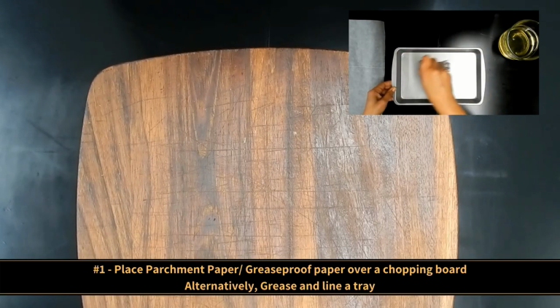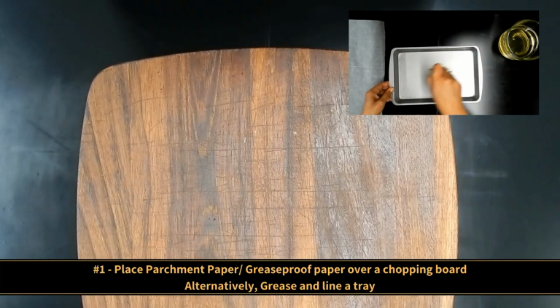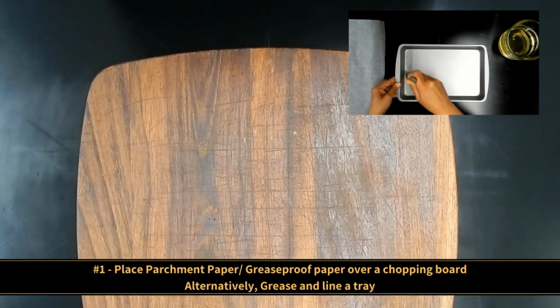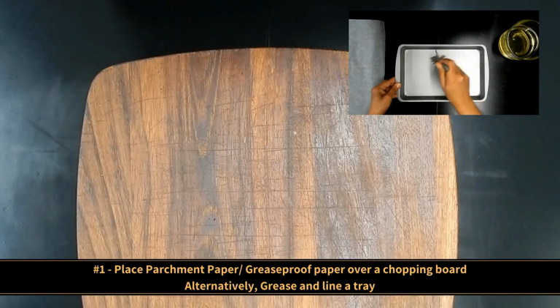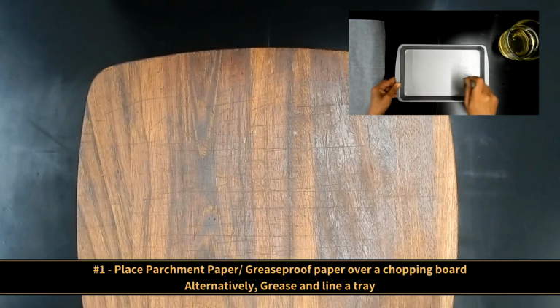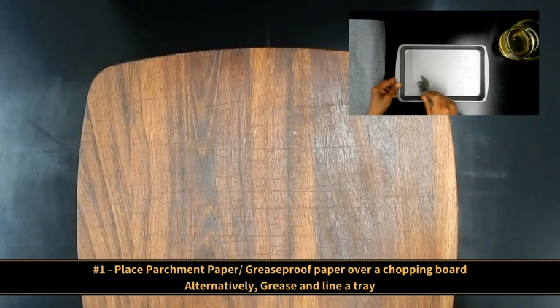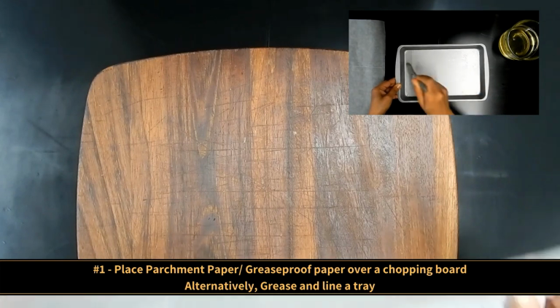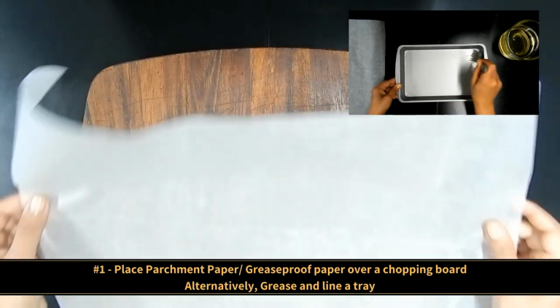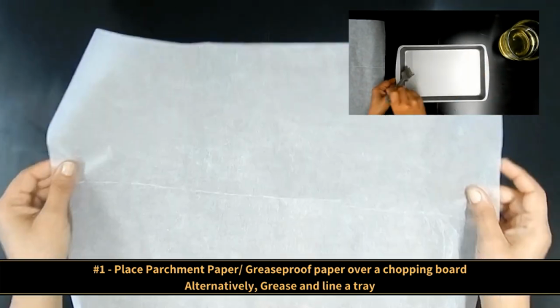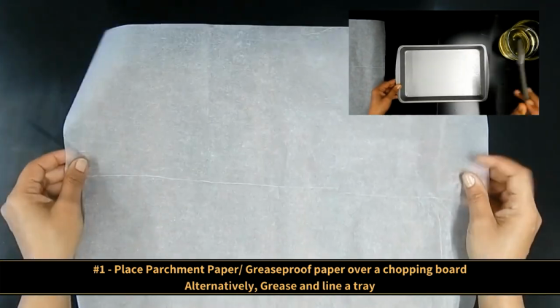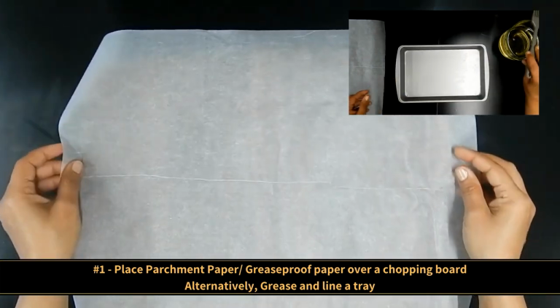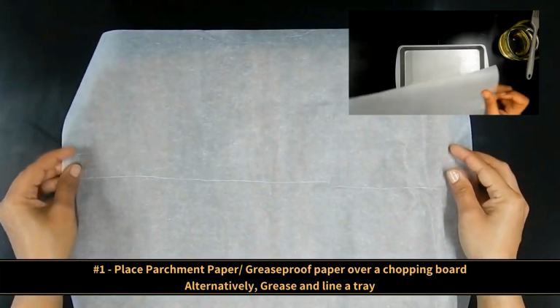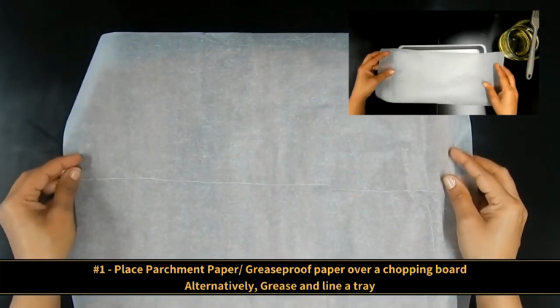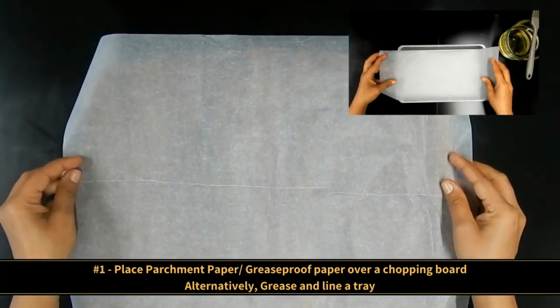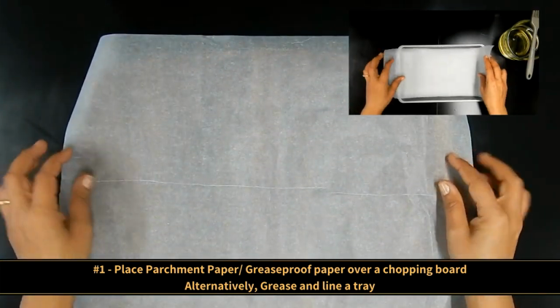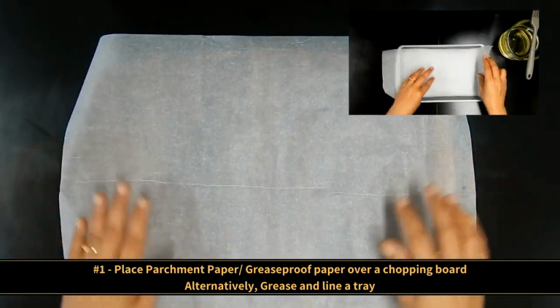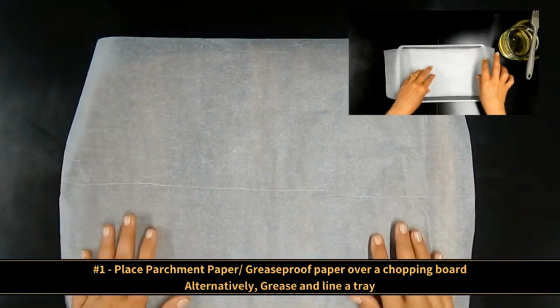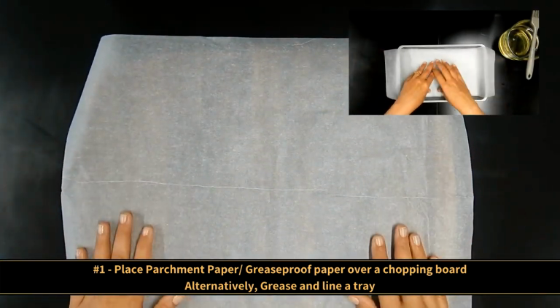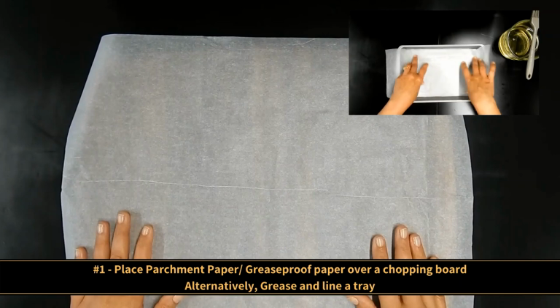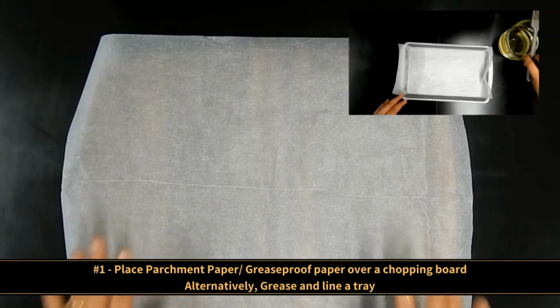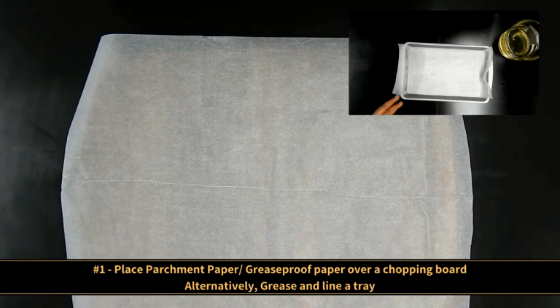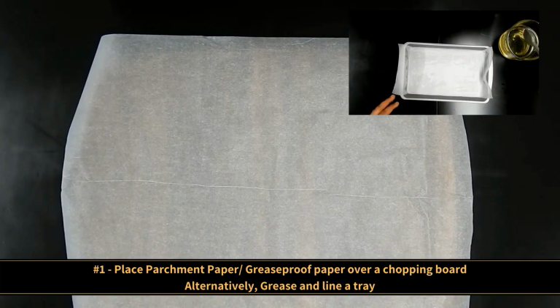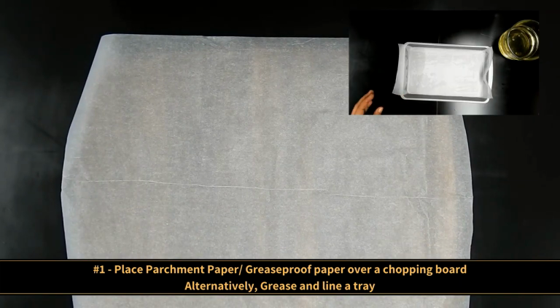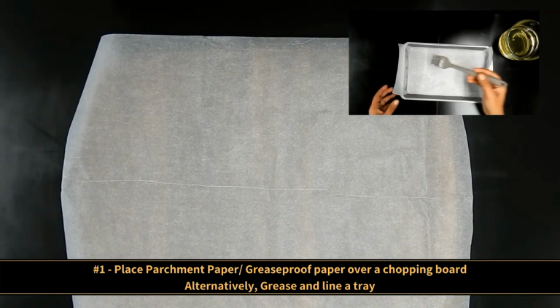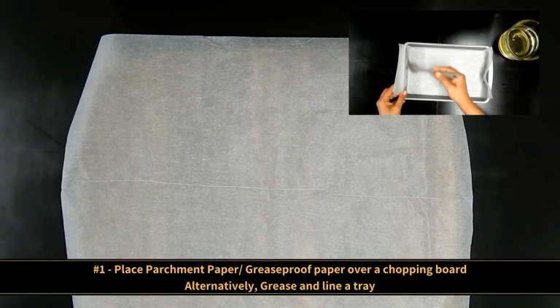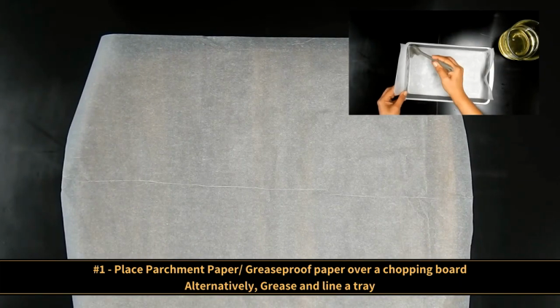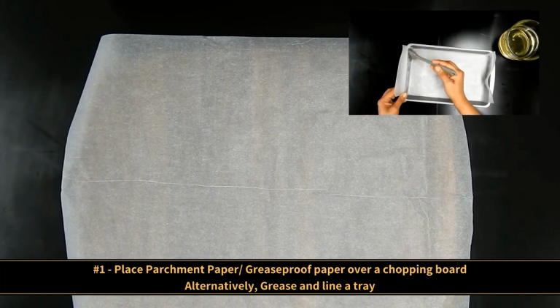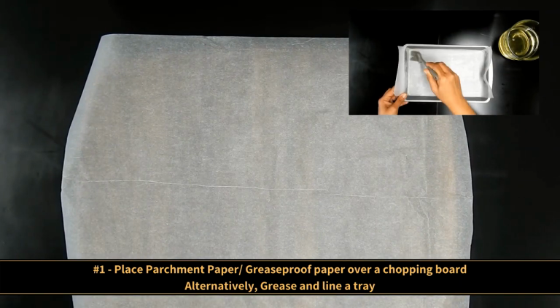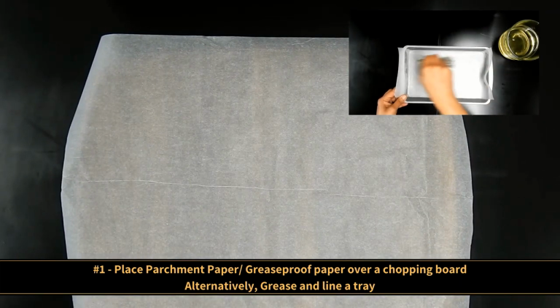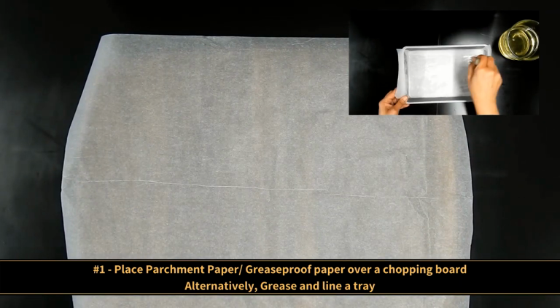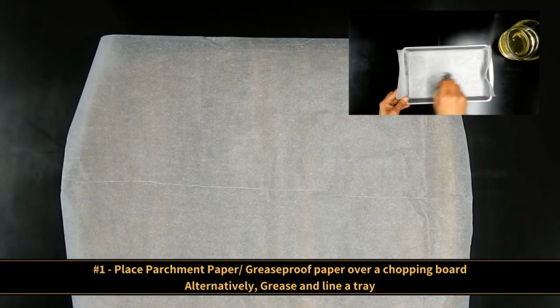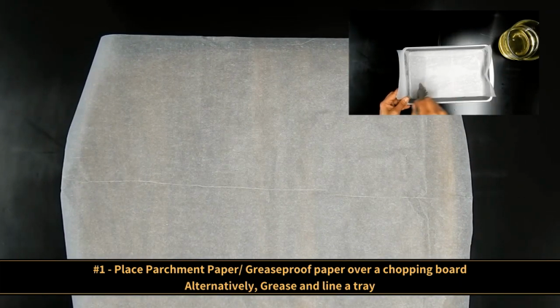Place parchment paper or greaseproof paper over a chopping board. Alternatively, as you can see on screen, you can grease and line a tray.